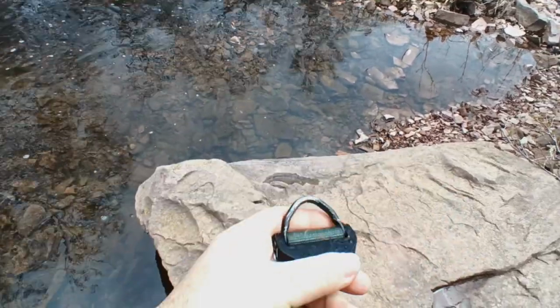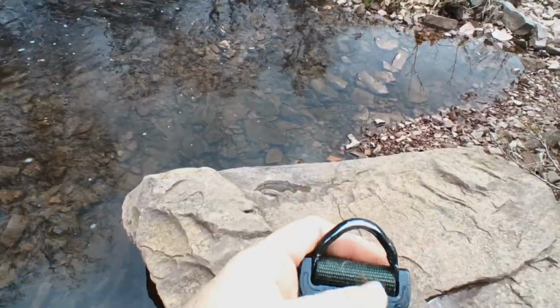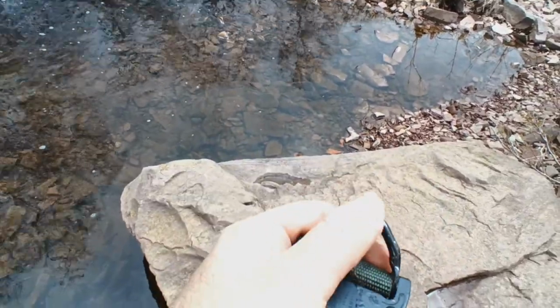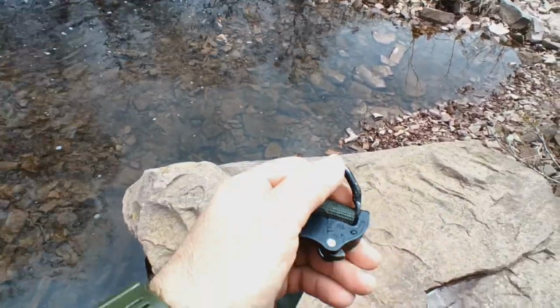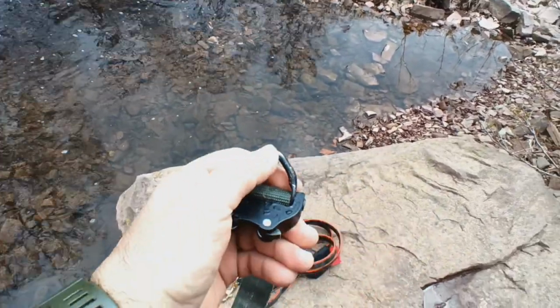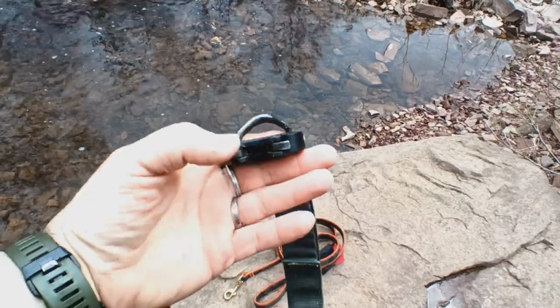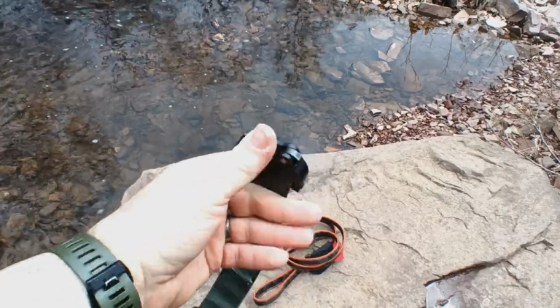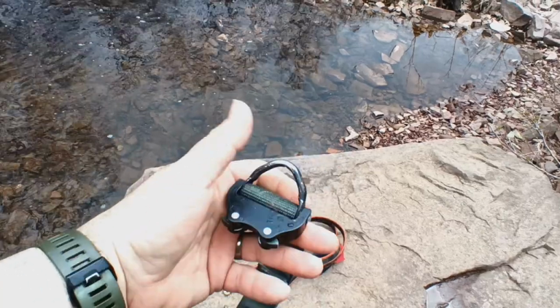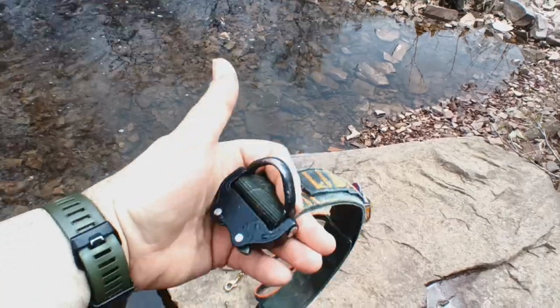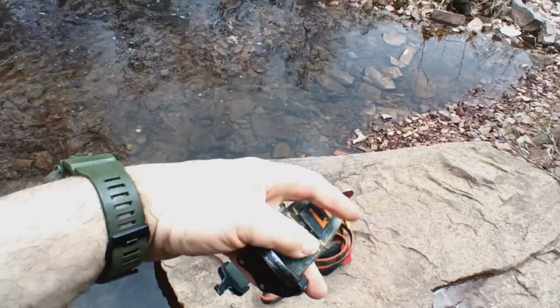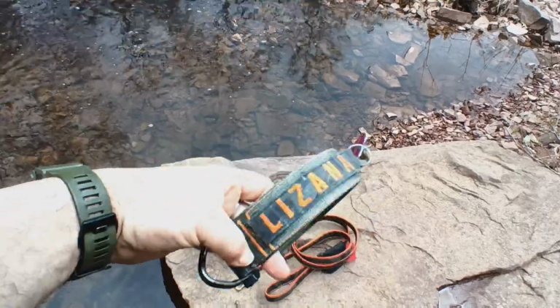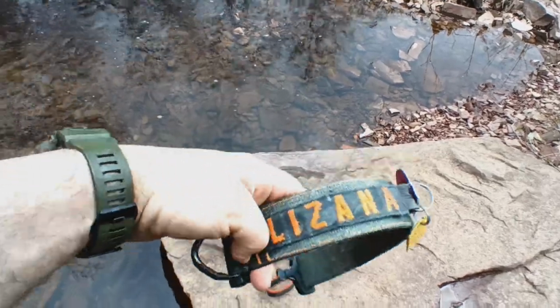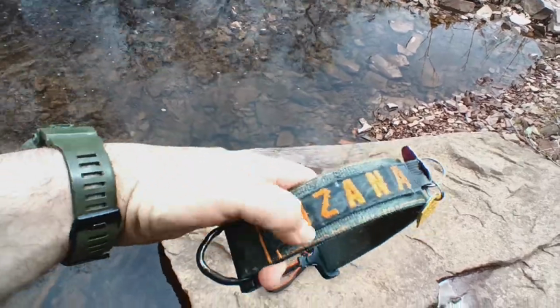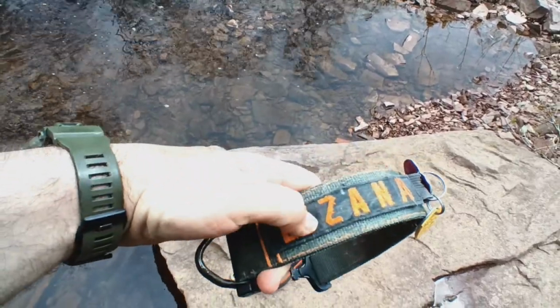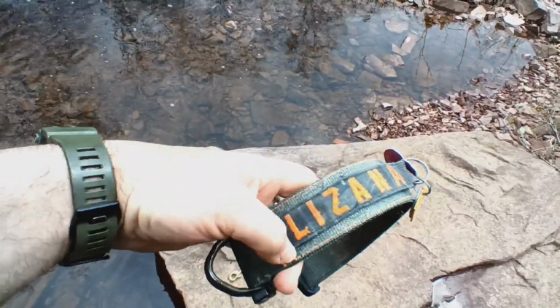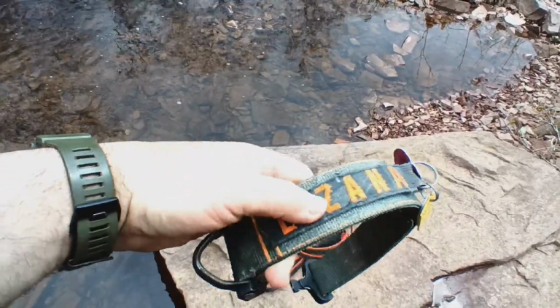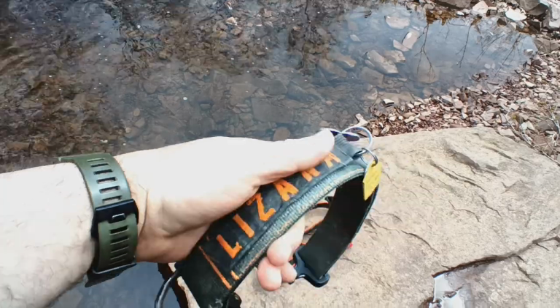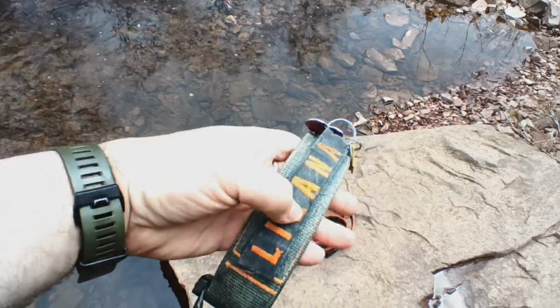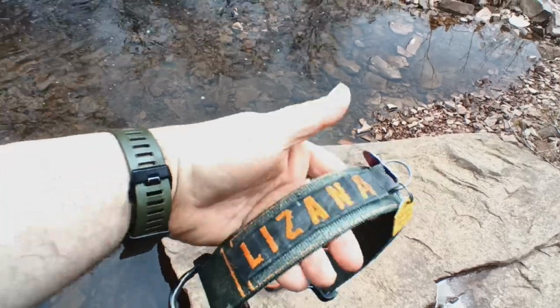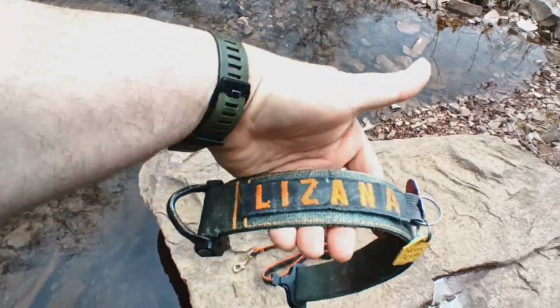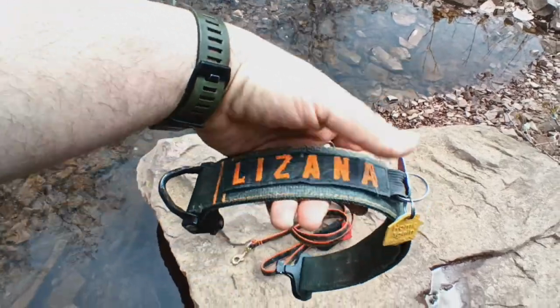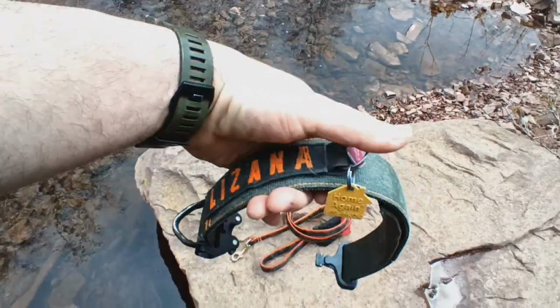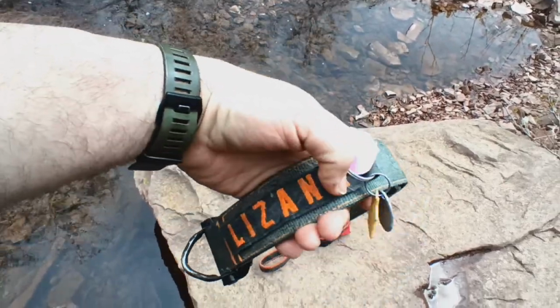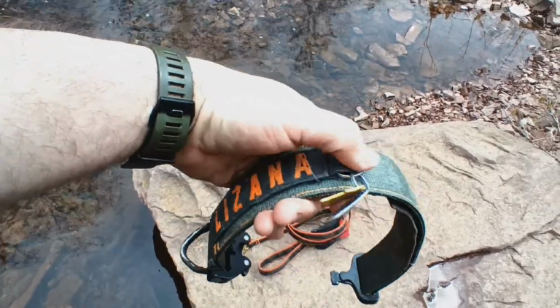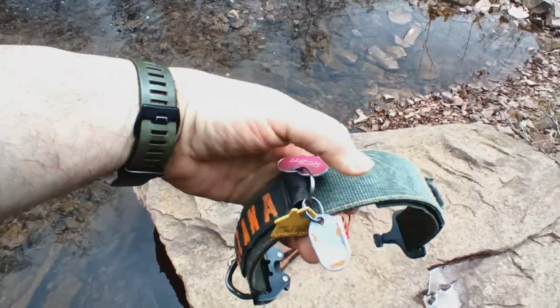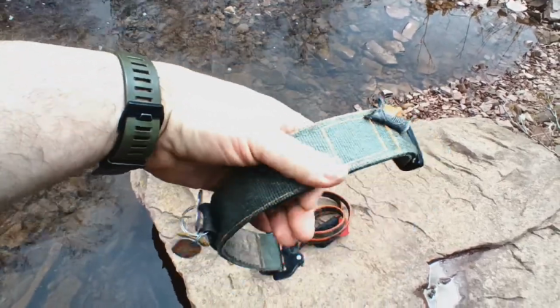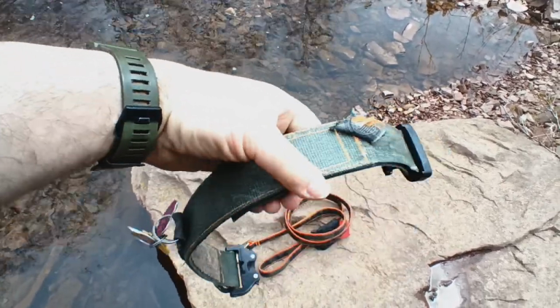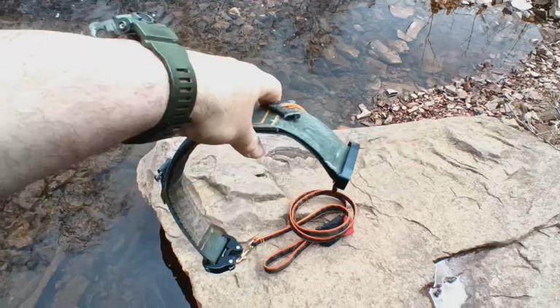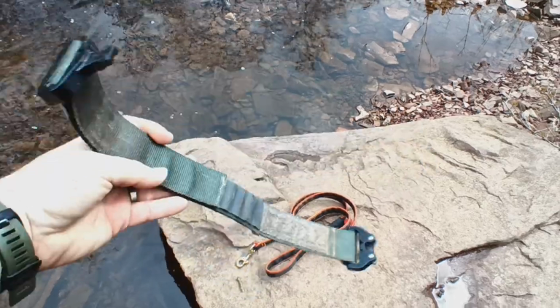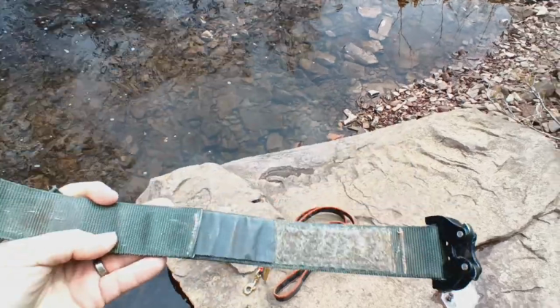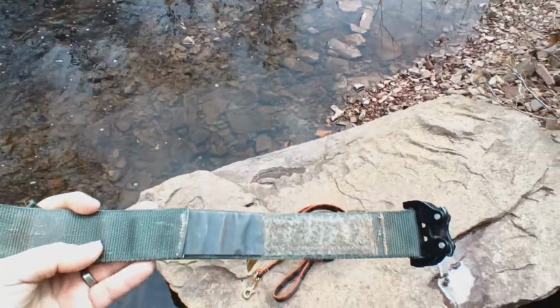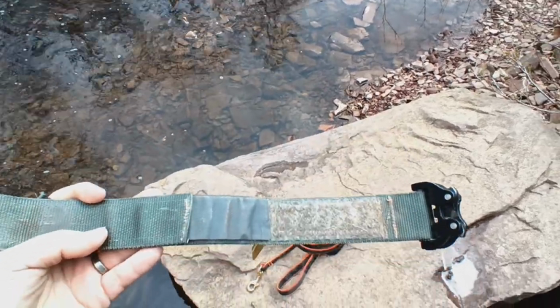Obviously this is just from use, but there's mechanically nothing wrong — I don't have to replace this. There's a strip of Velcro underneath here, that's the purpose of it. This is obviously for tags, and it has some pretty wide adjustability.